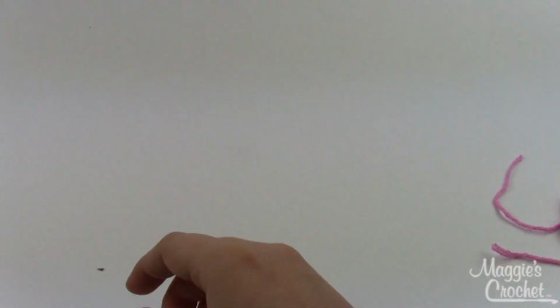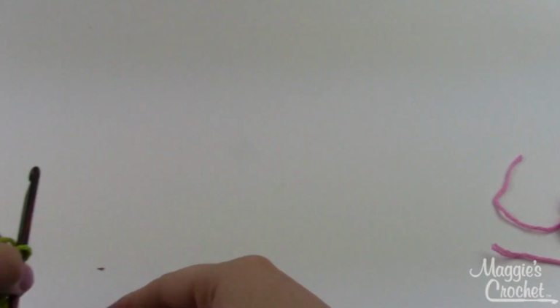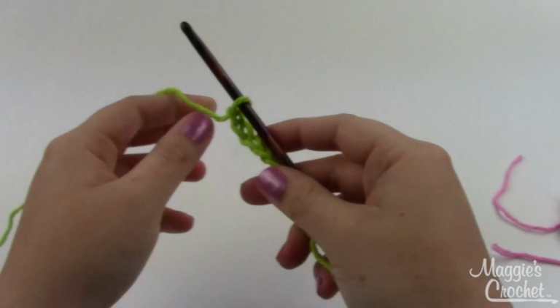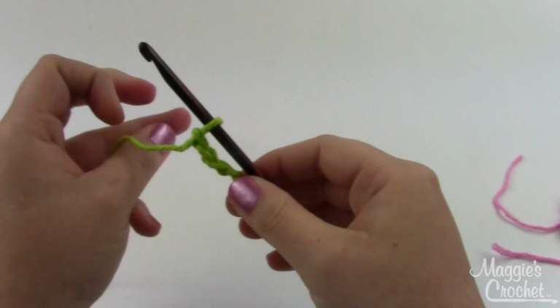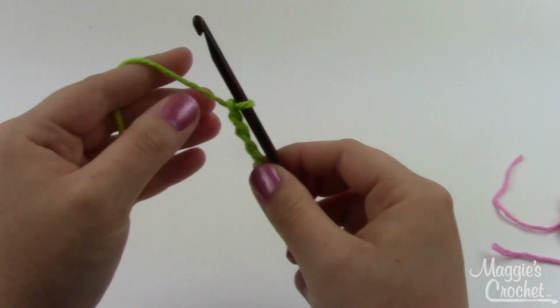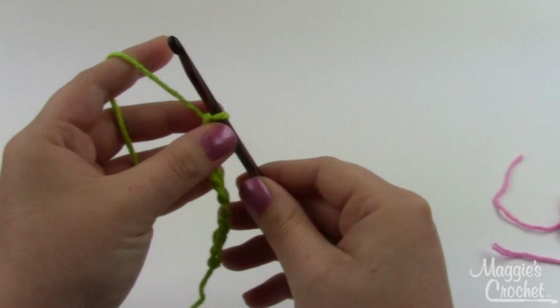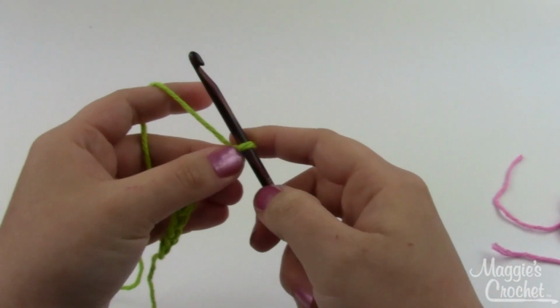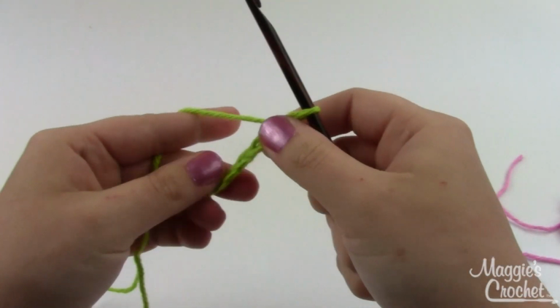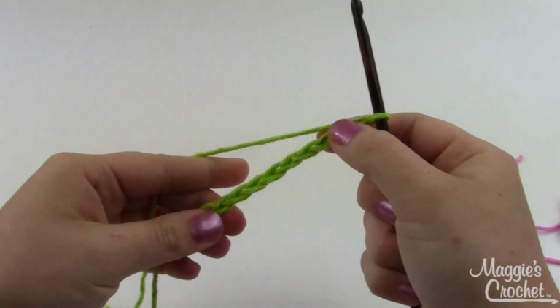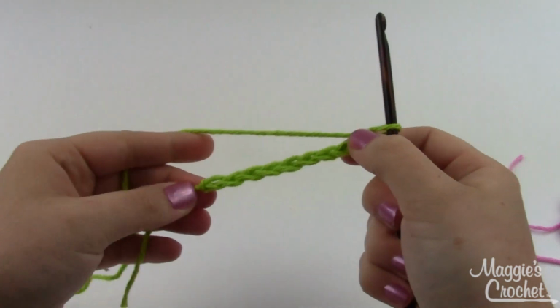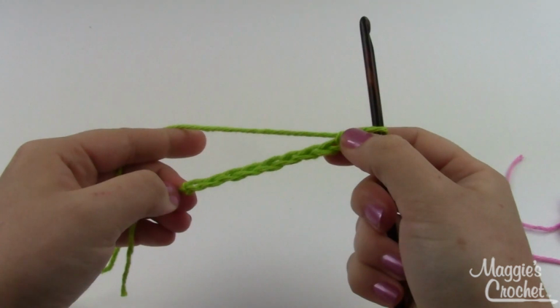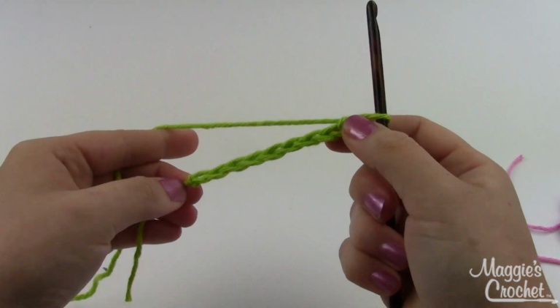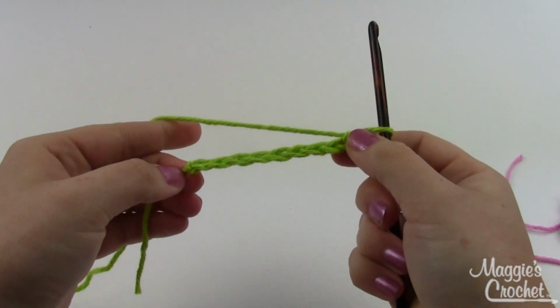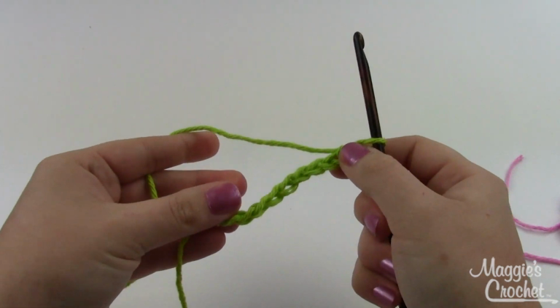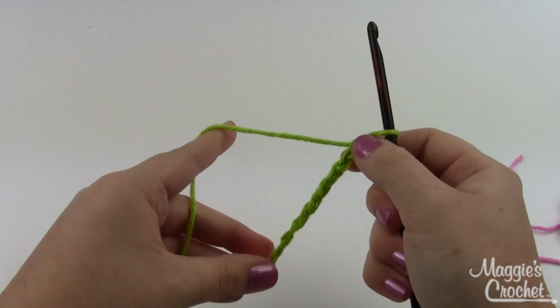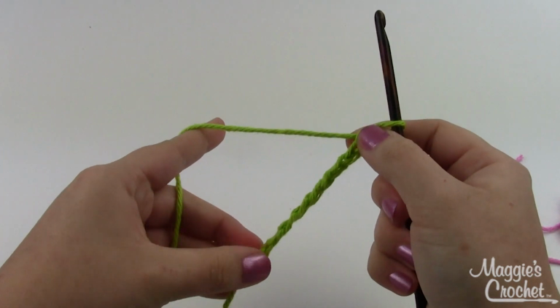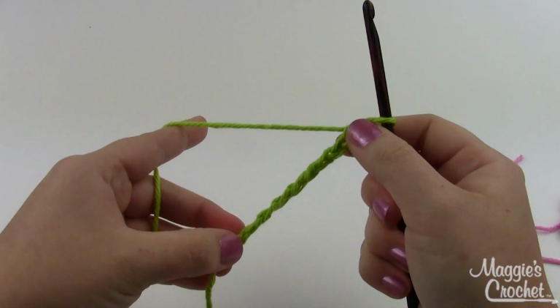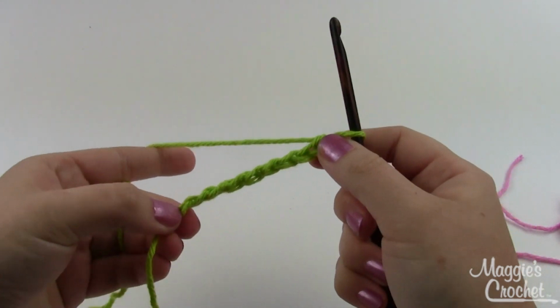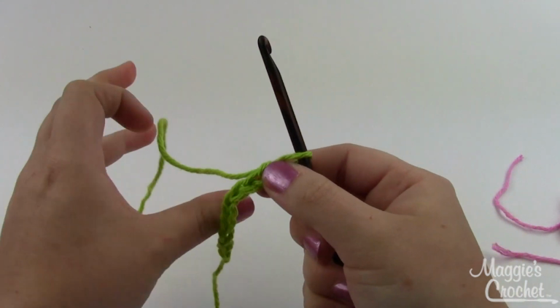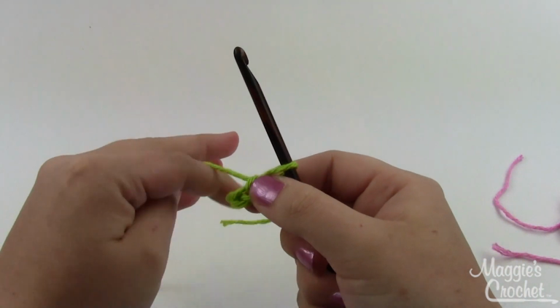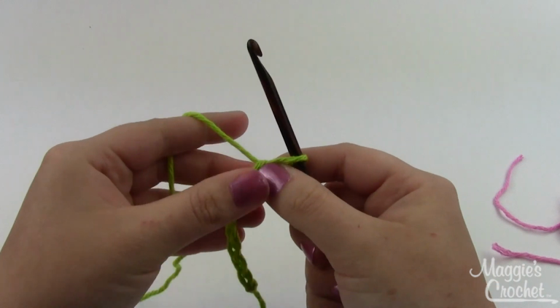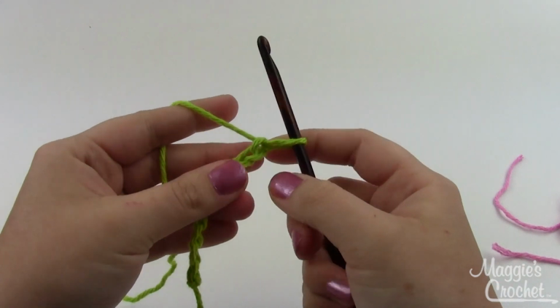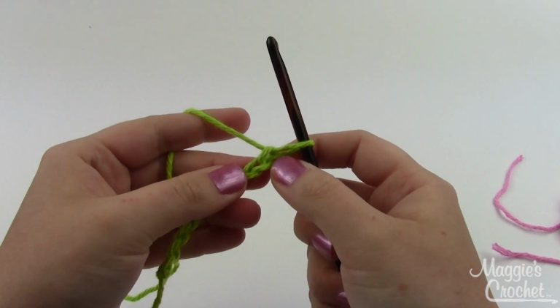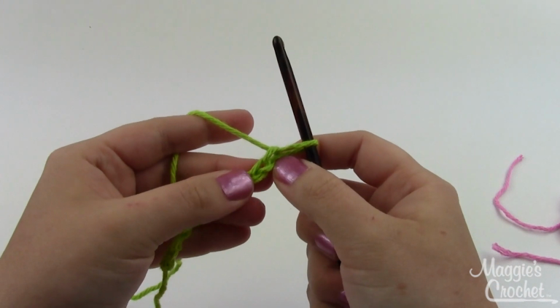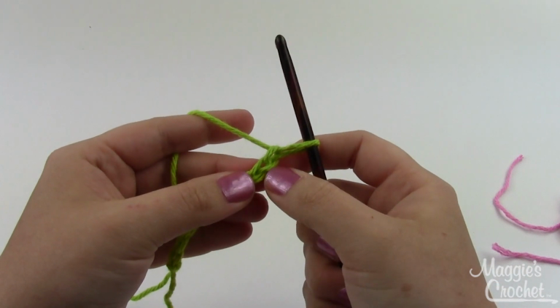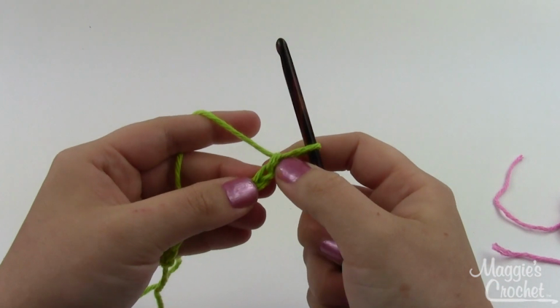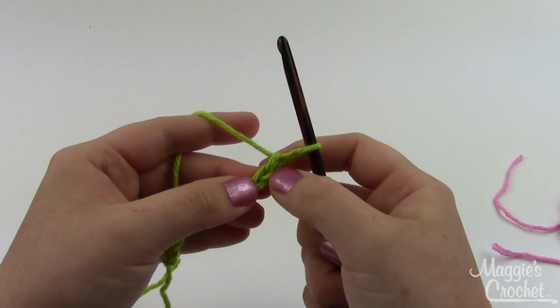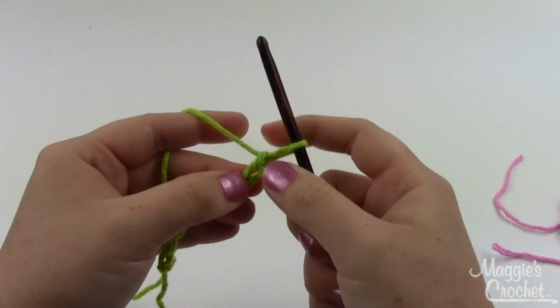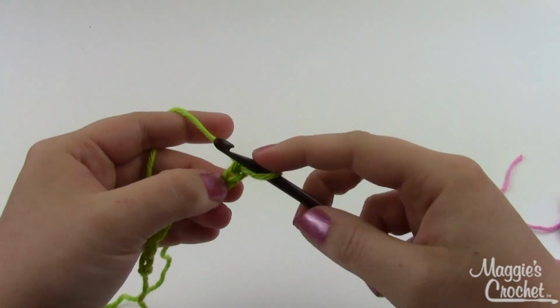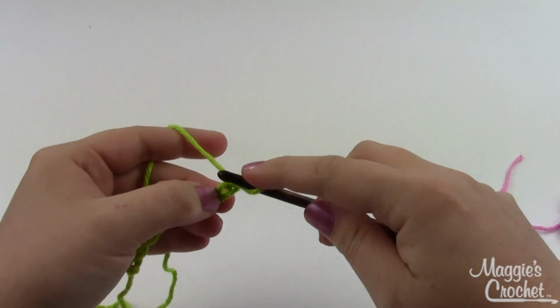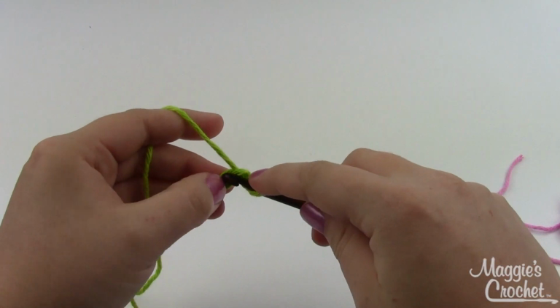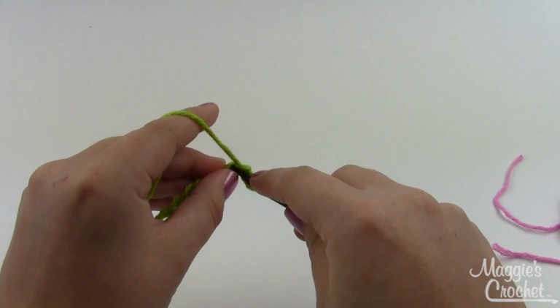We're going to pick up your green yarn next — the same weight of yarn you used for the flower — and we're going to make some leaves. Start by chaining nine.